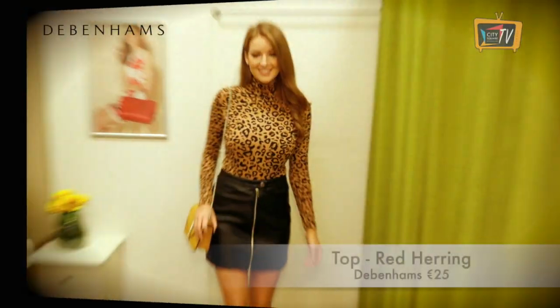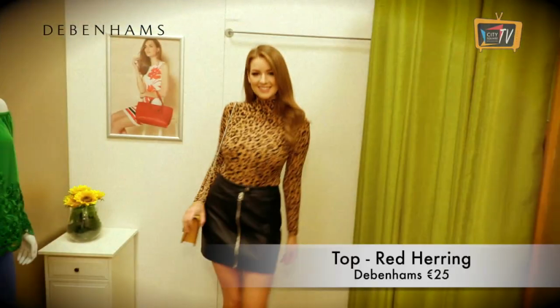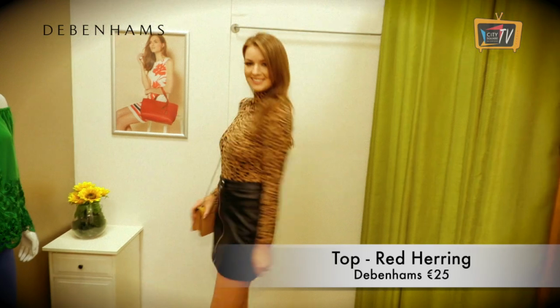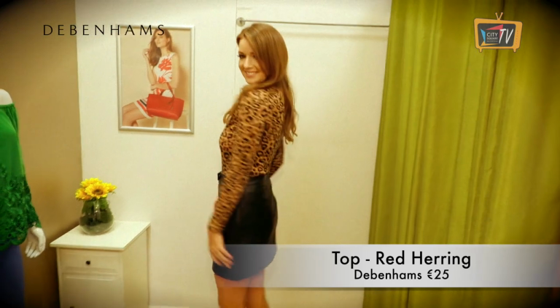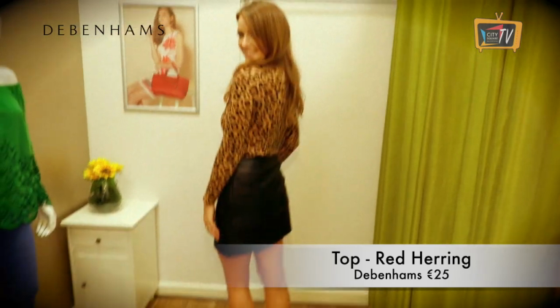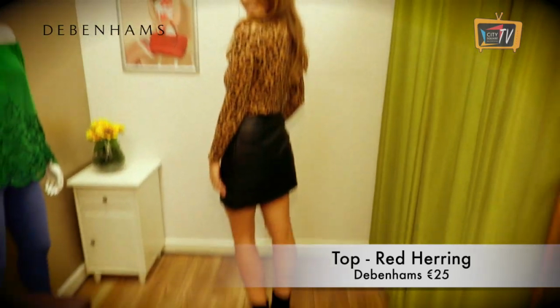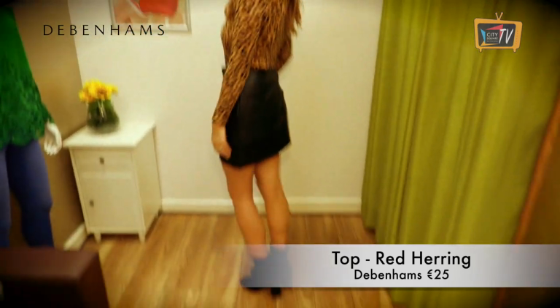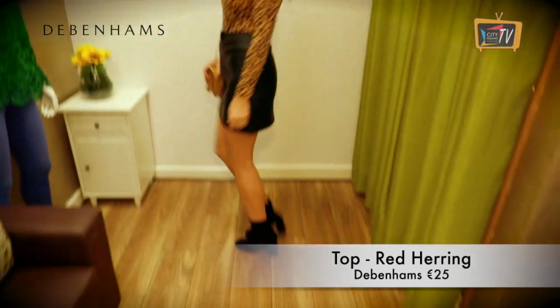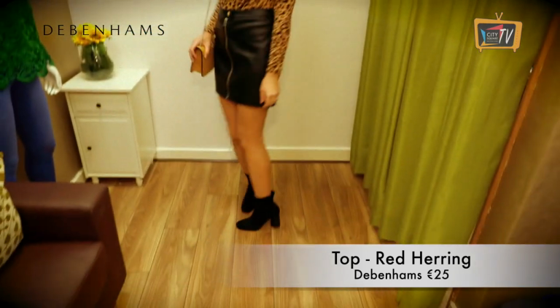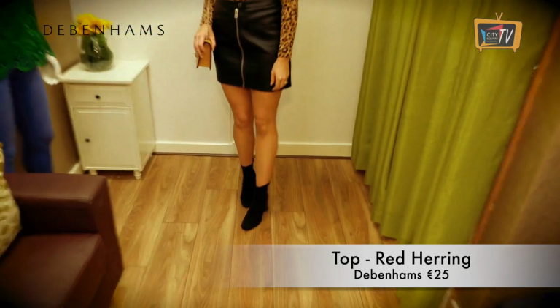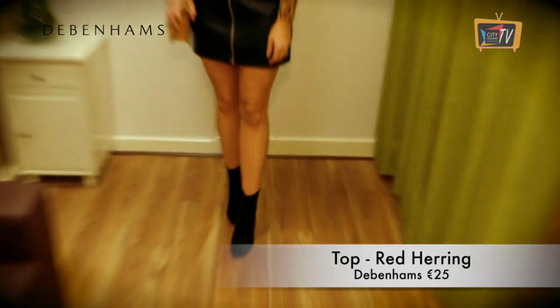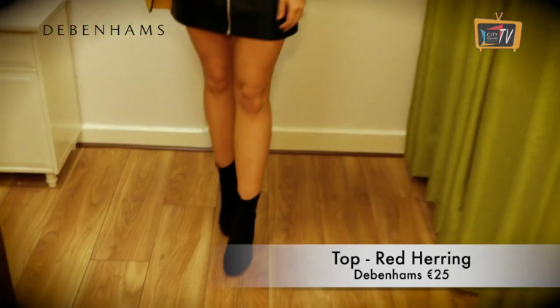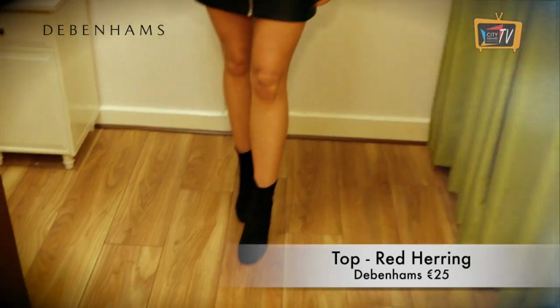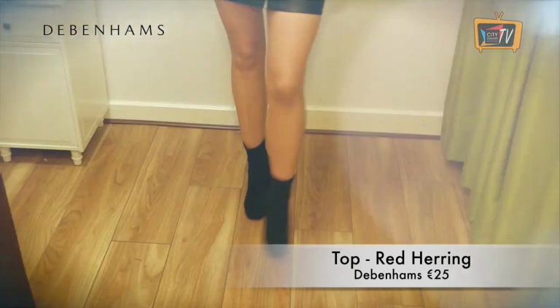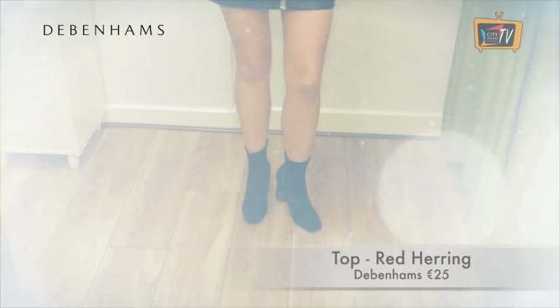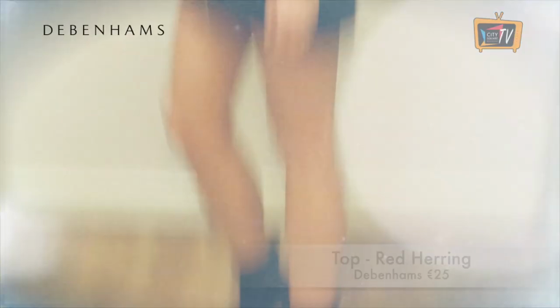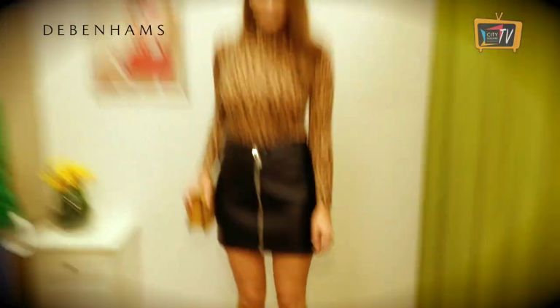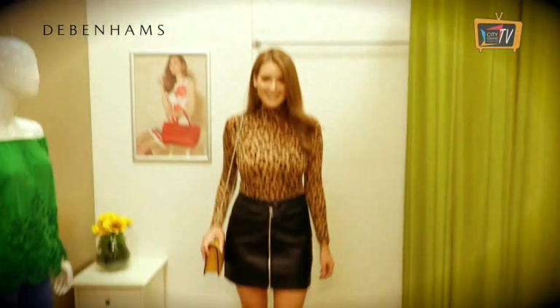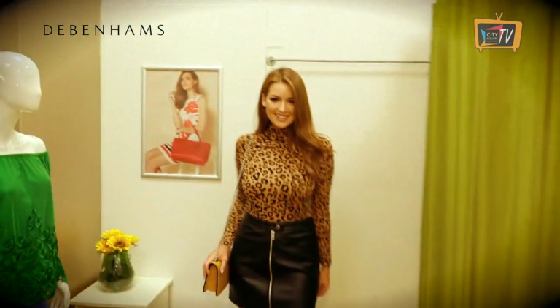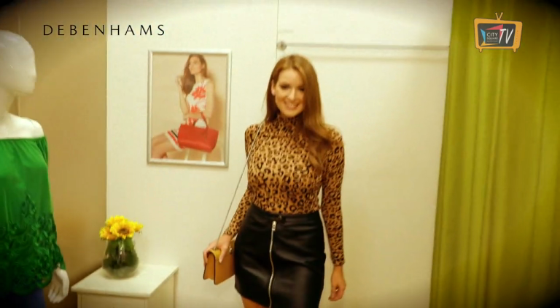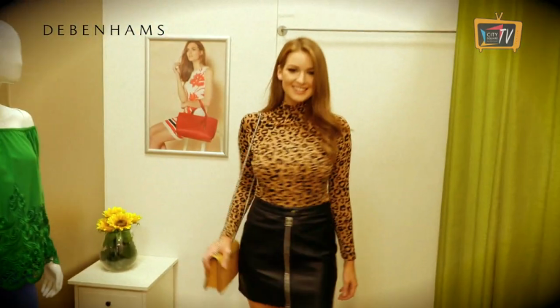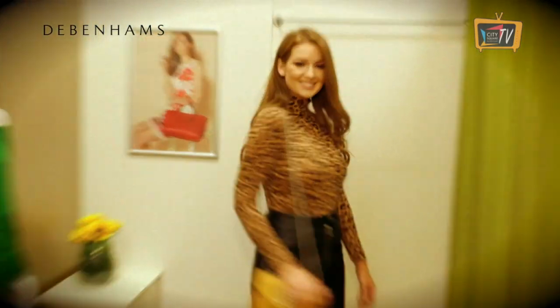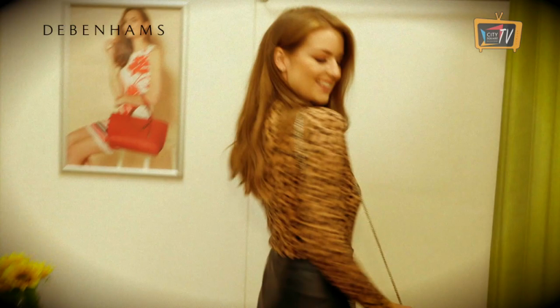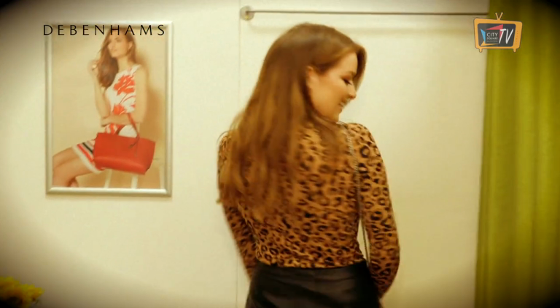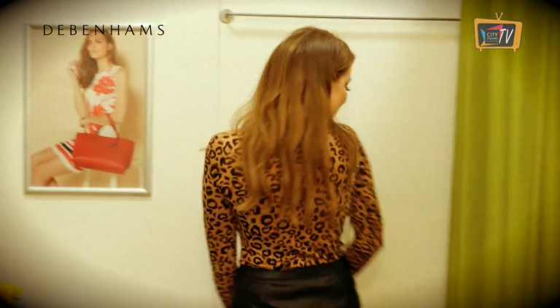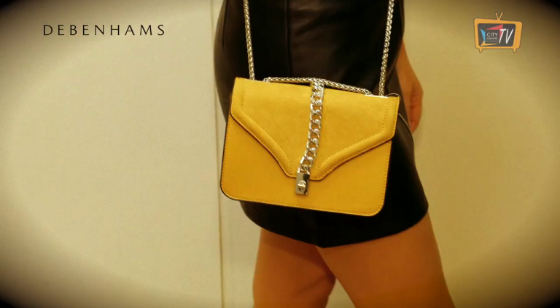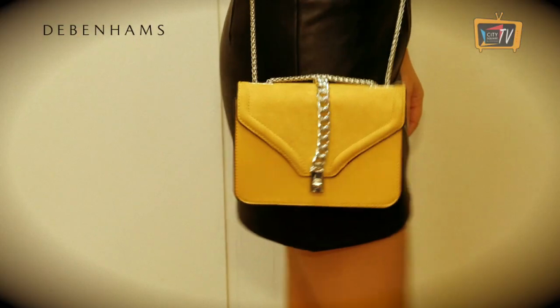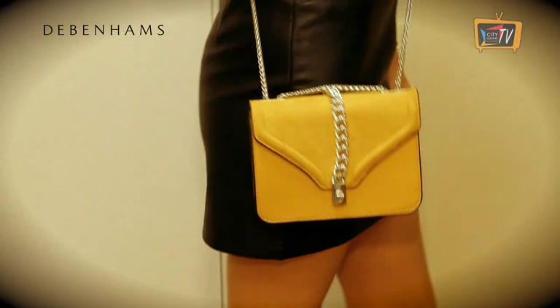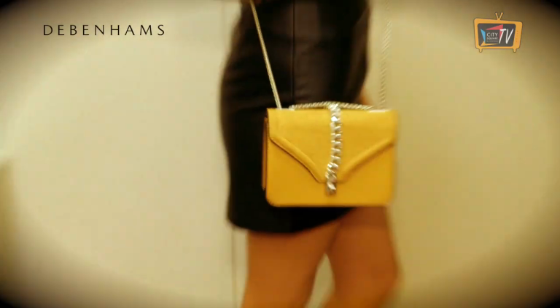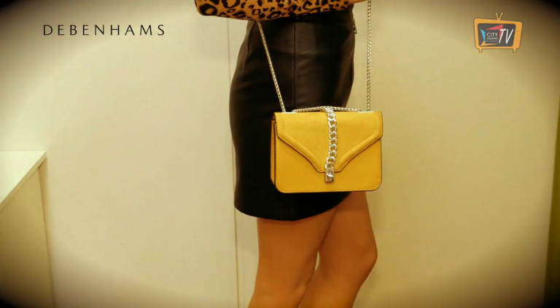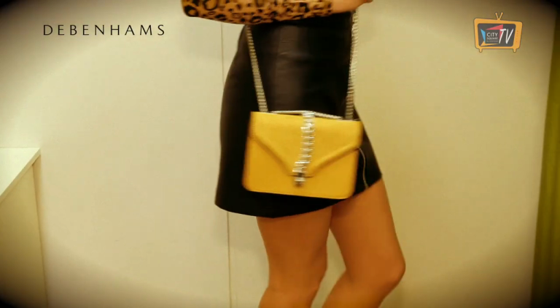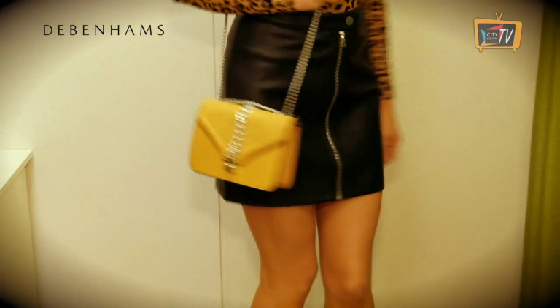Embrace the animal print trend by making it the focal point of your look with this polo neck by Red Herring and Debenhams. I've paired it with a look all from Debenhams.